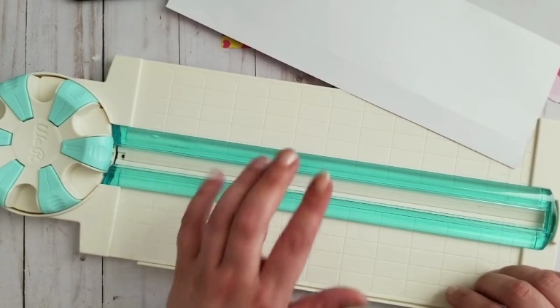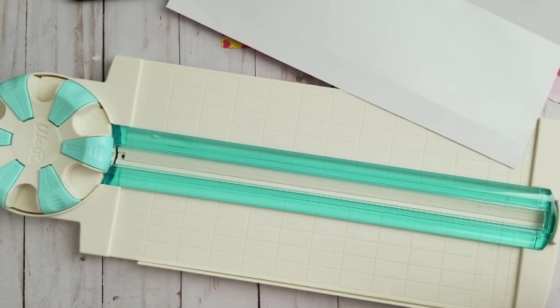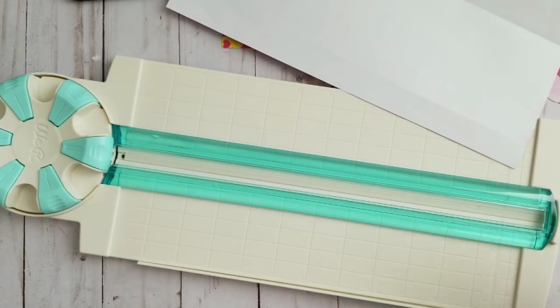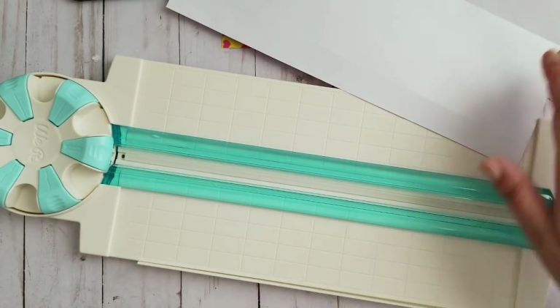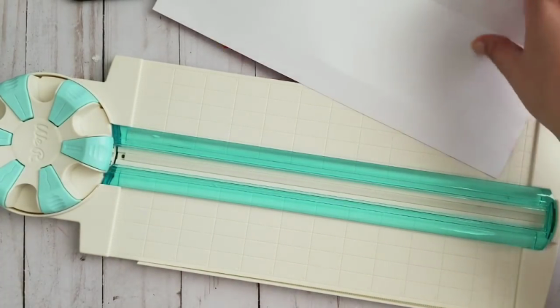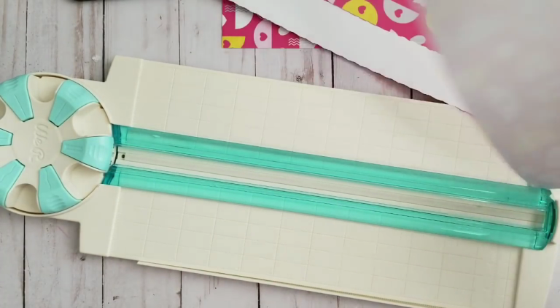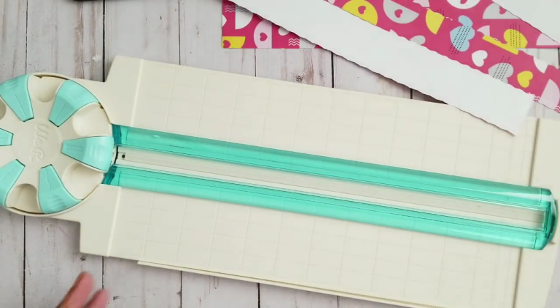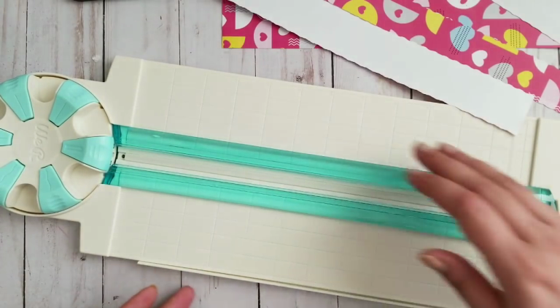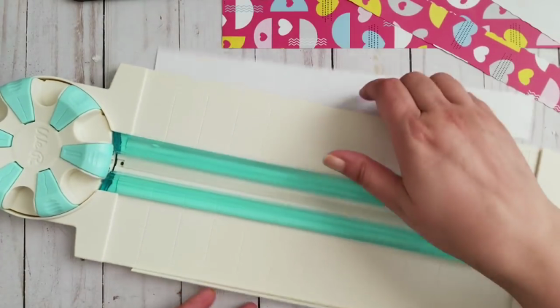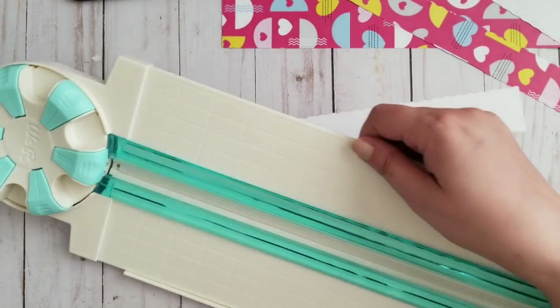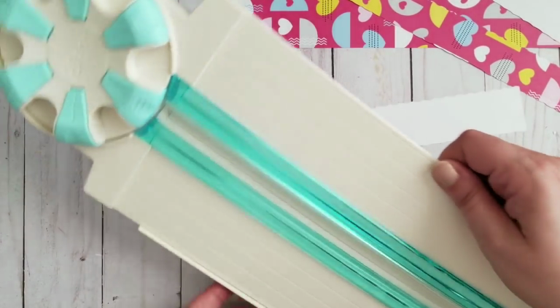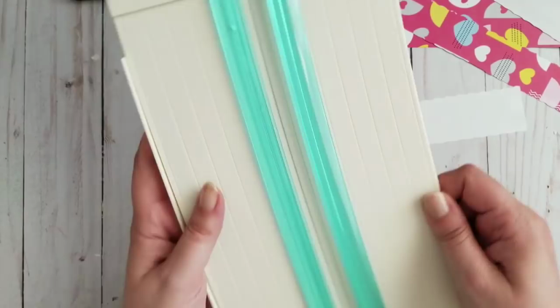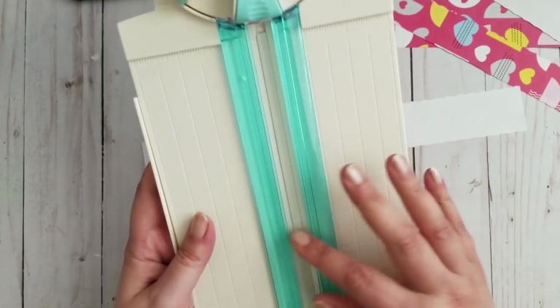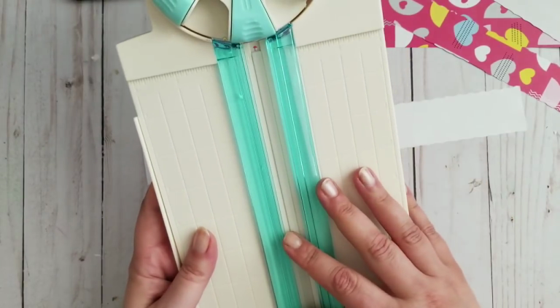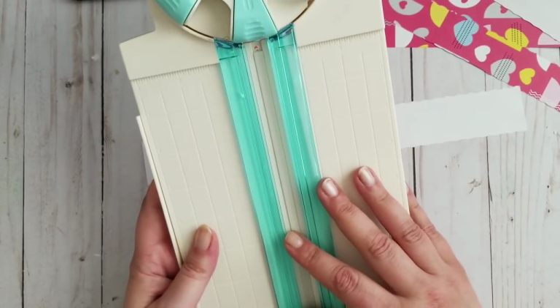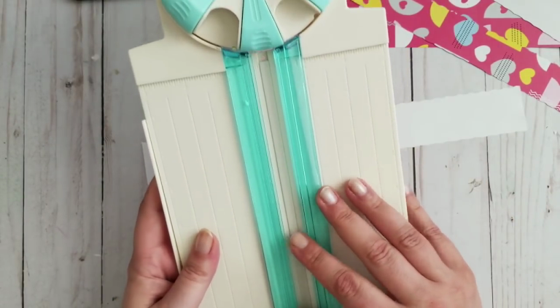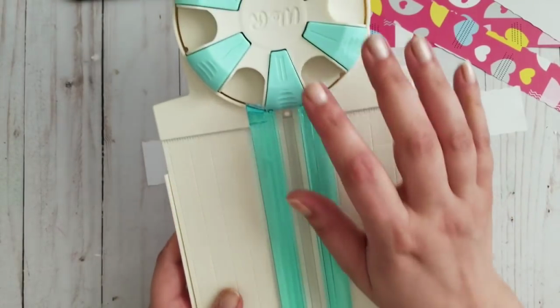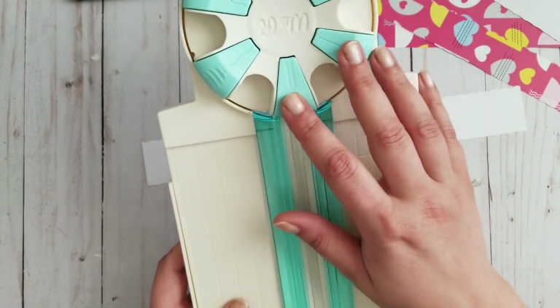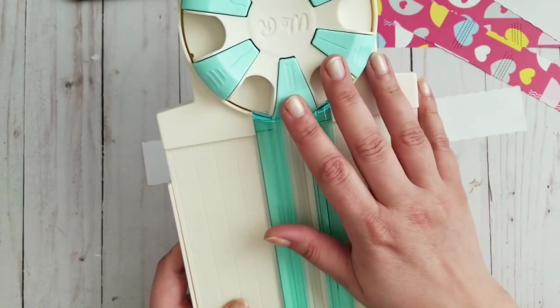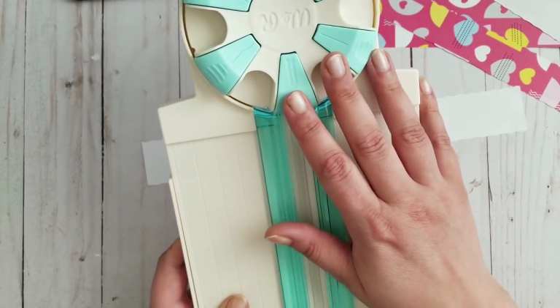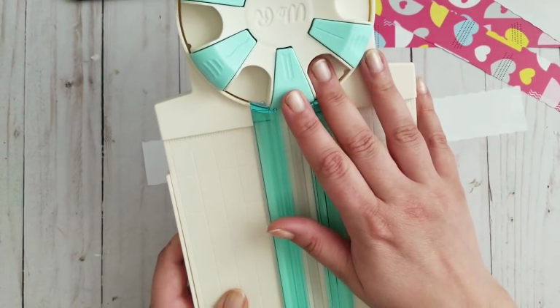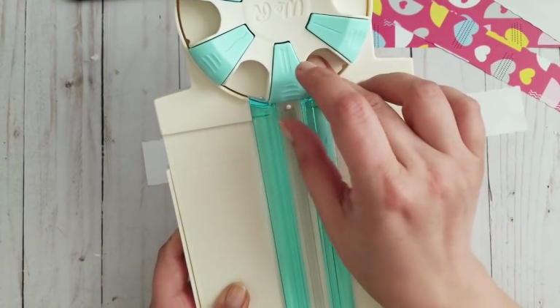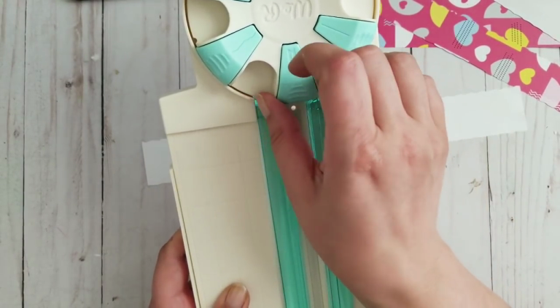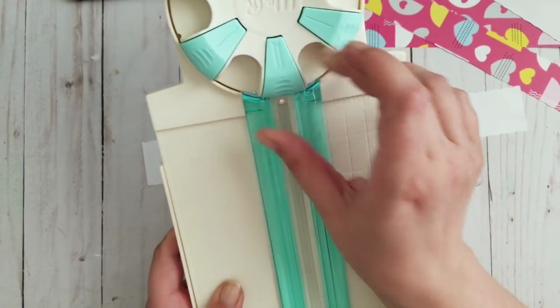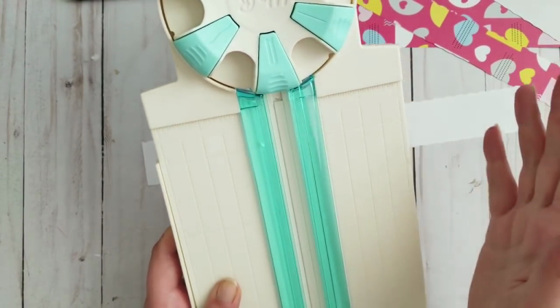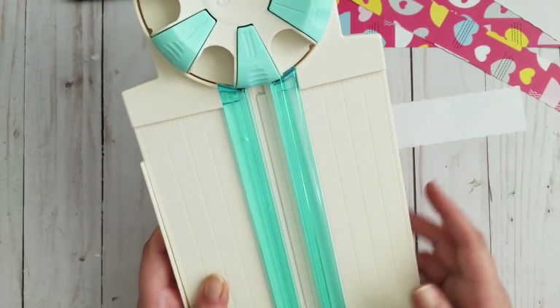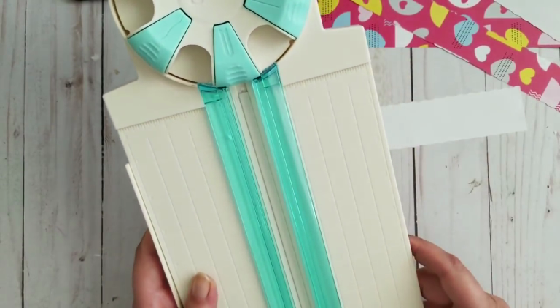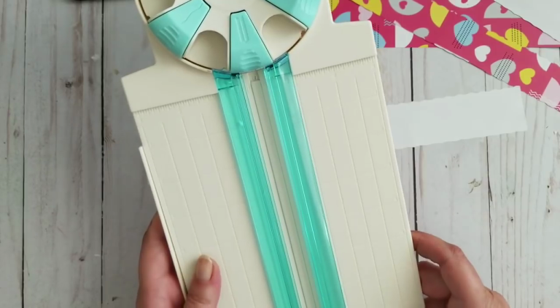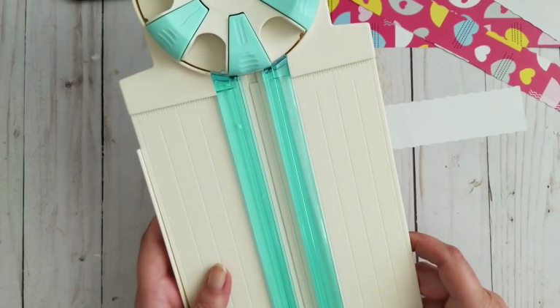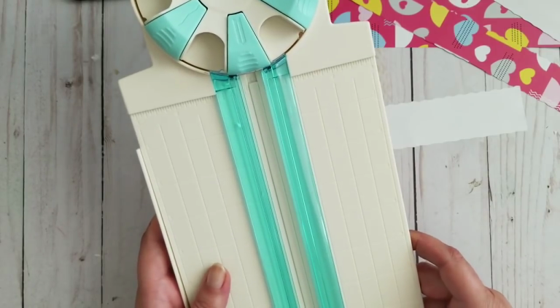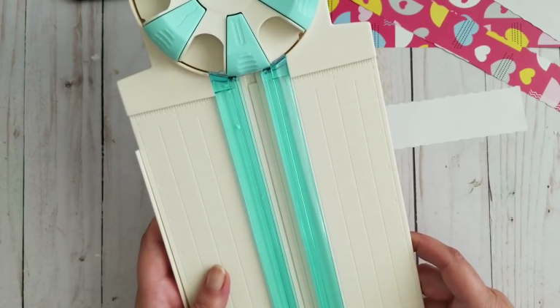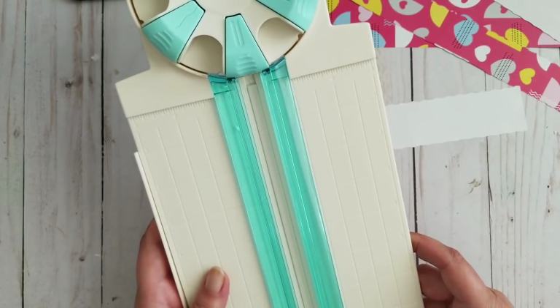Either I am a complete idiot here, or this does not open, the blades are not replaceable, and it doesn't cut straight.